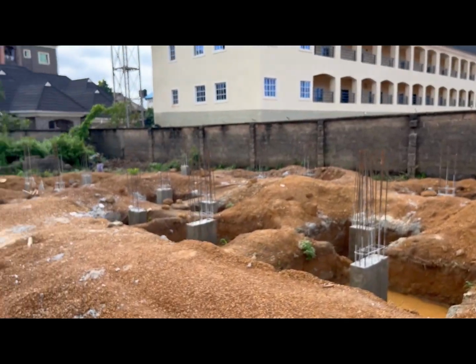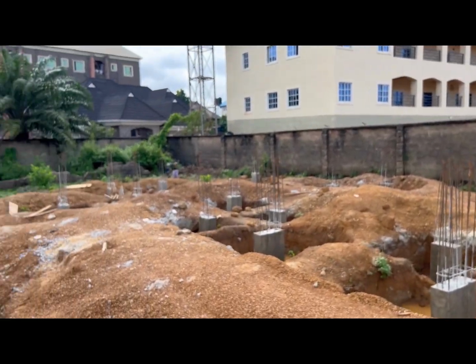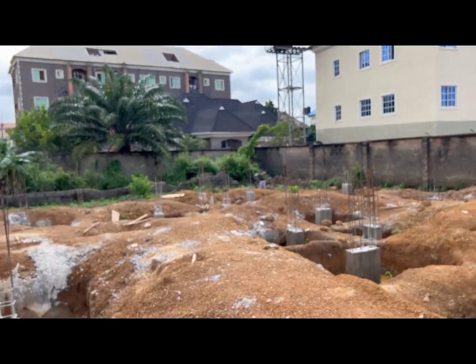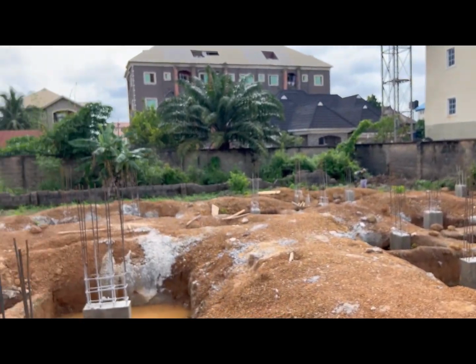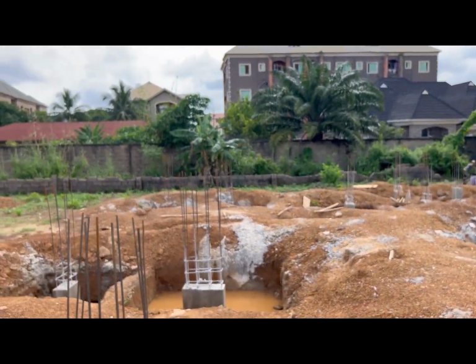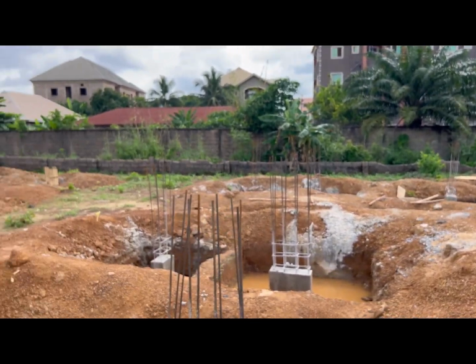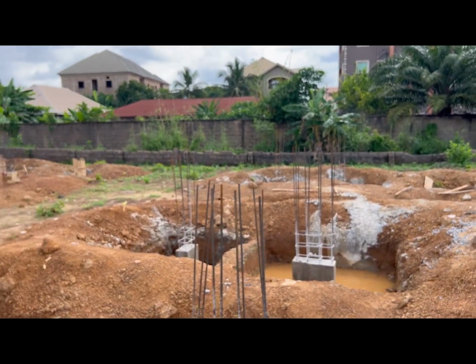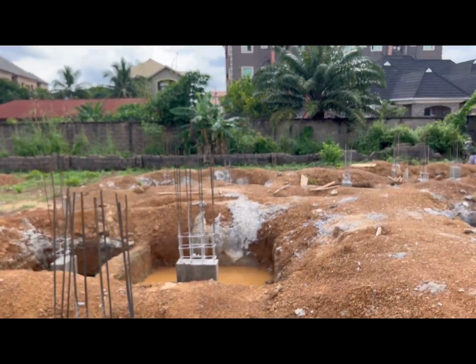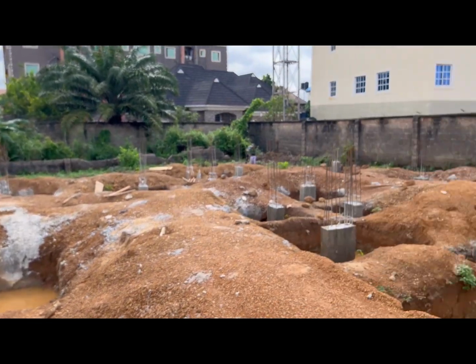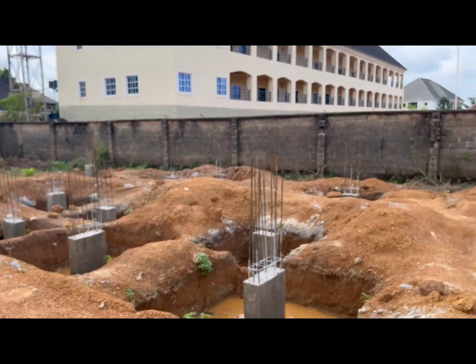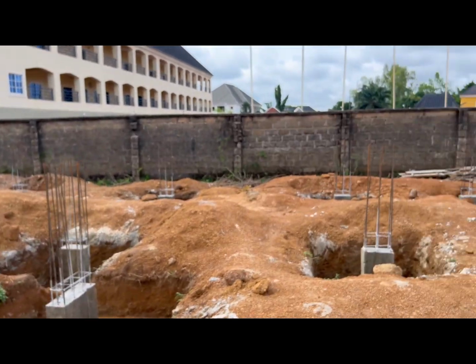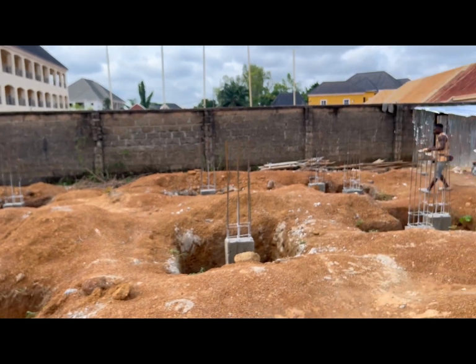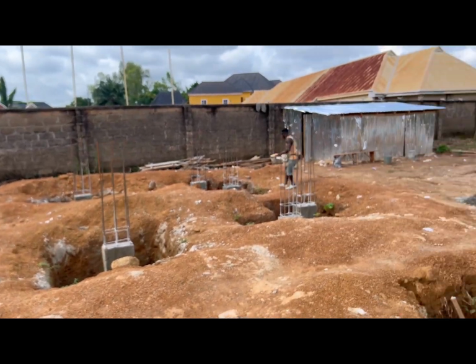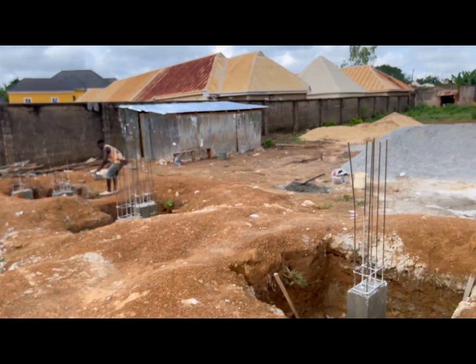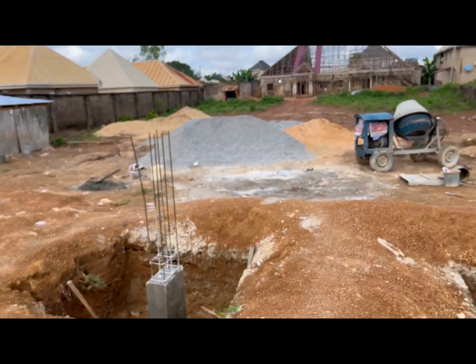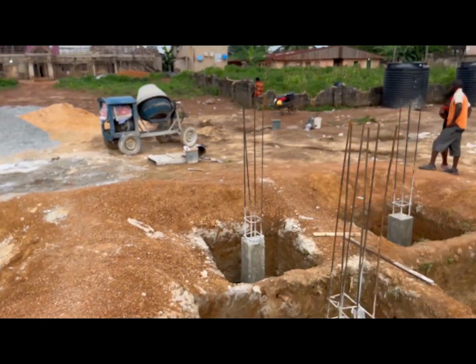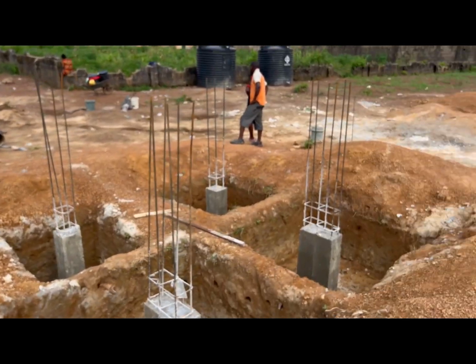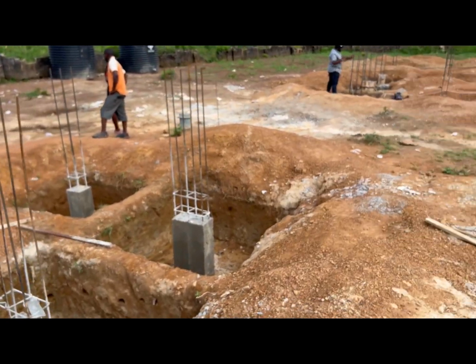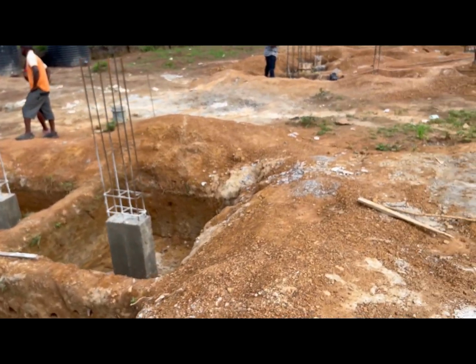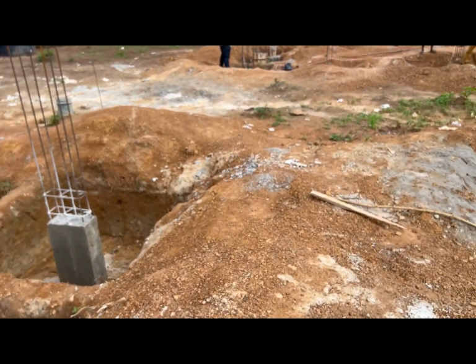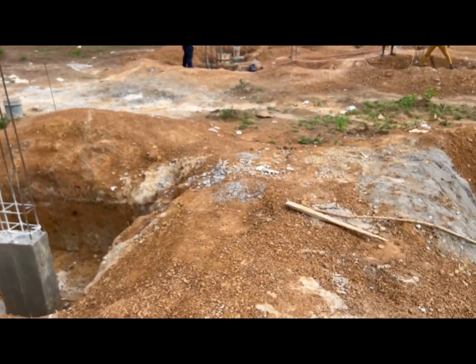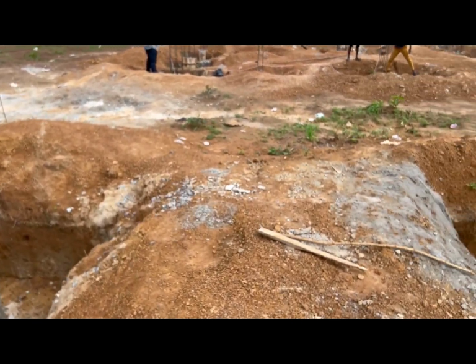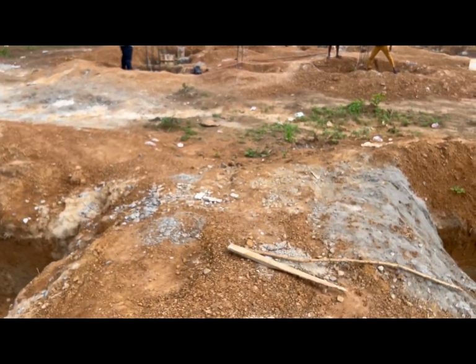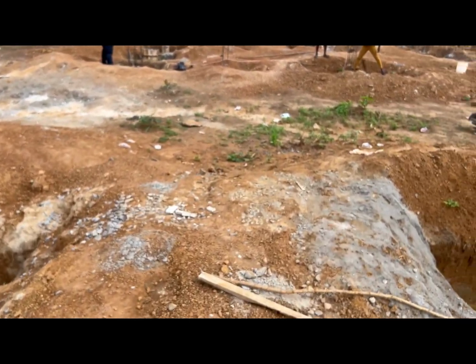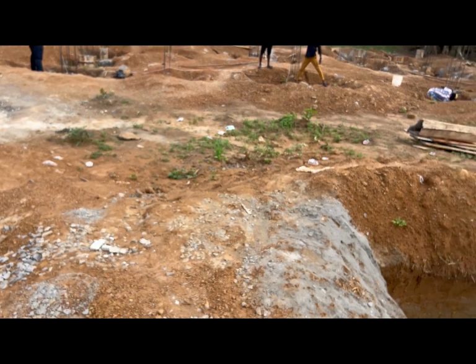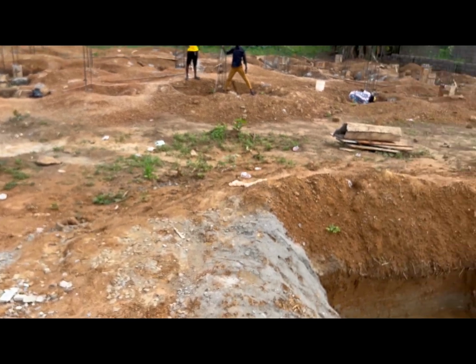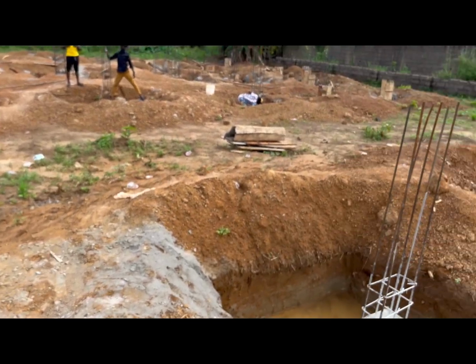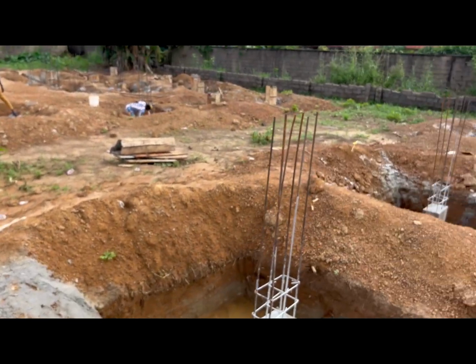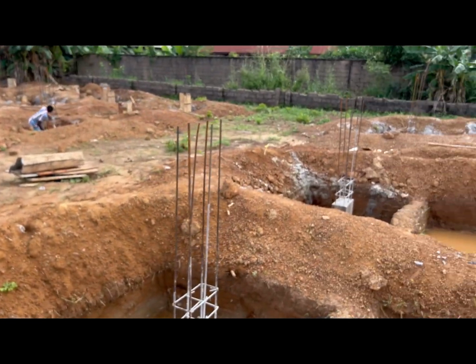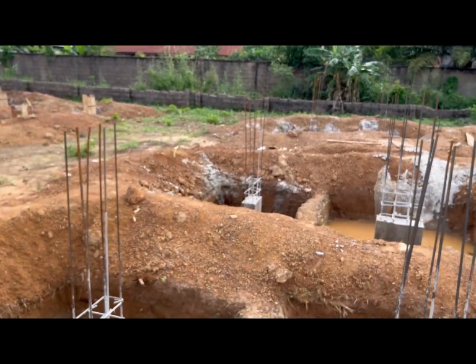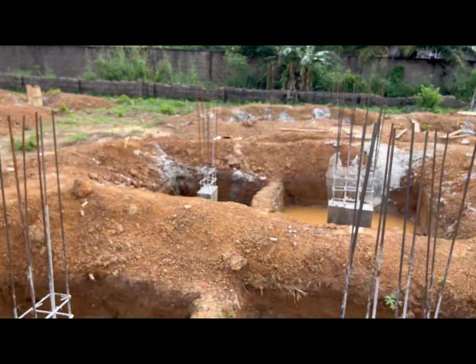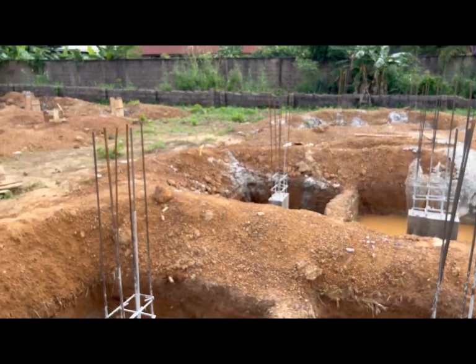We've transferred the level here. To show you how accurate this leveling tube is: if you put something at the tip of this column and then at this other column, you will see they are at exactly the same level. This side has been marked and the columns have been casted. Thank you for watching — don't forget to subscribe and hit the notification button for our next video. Stay tuned.